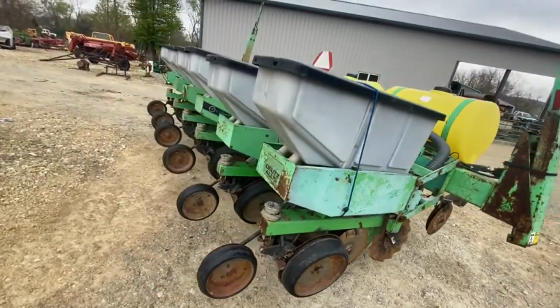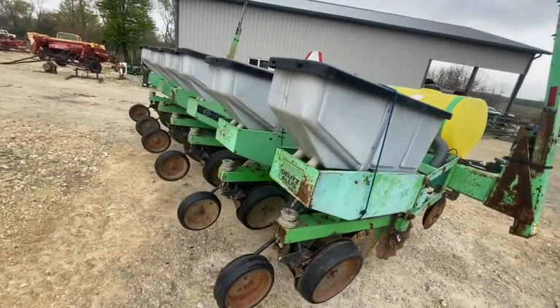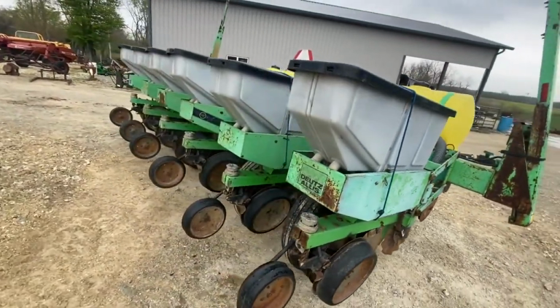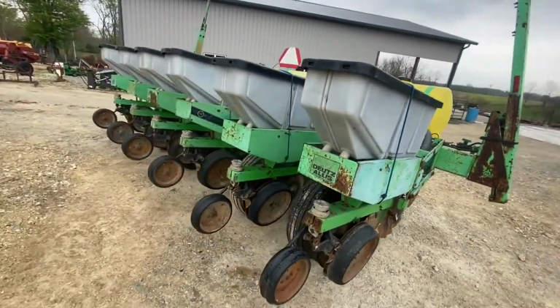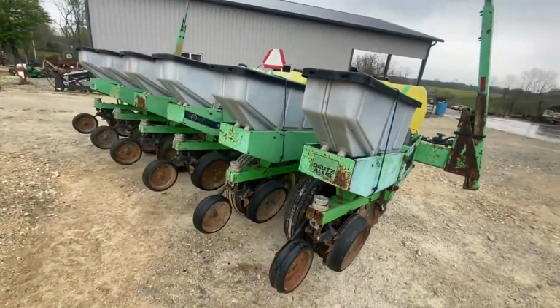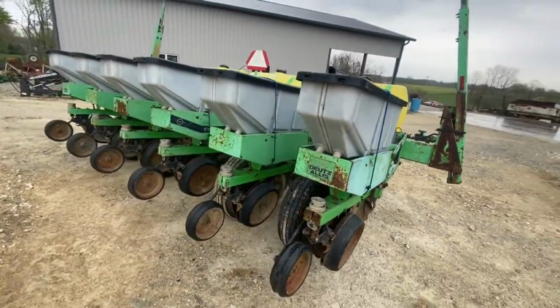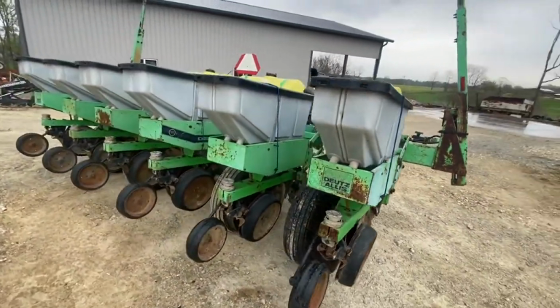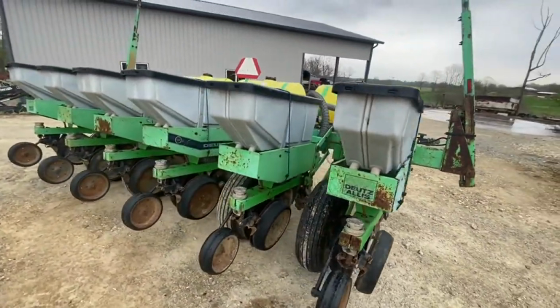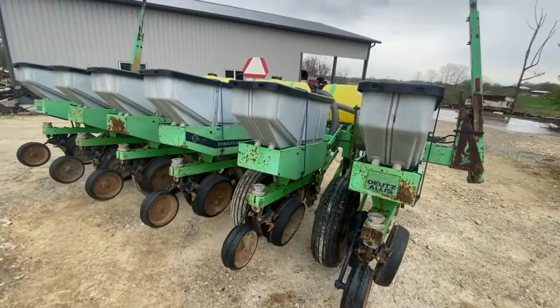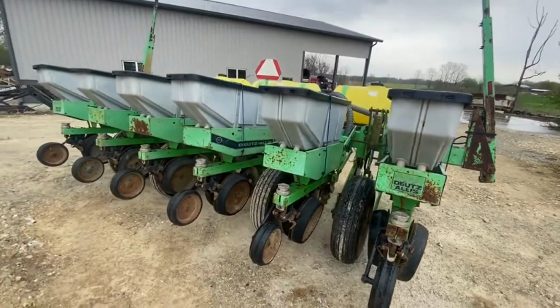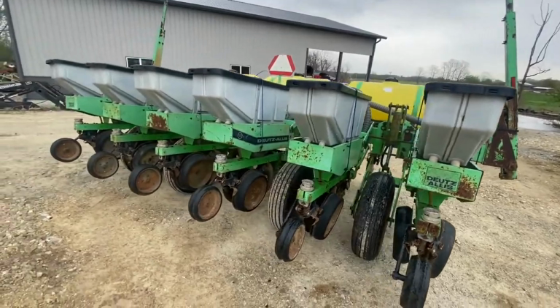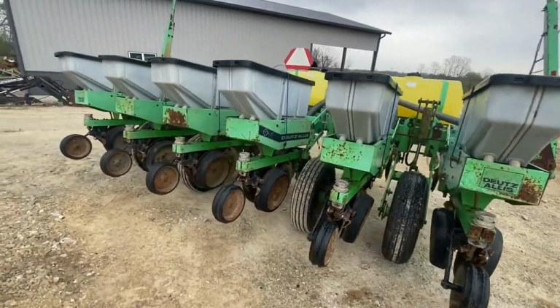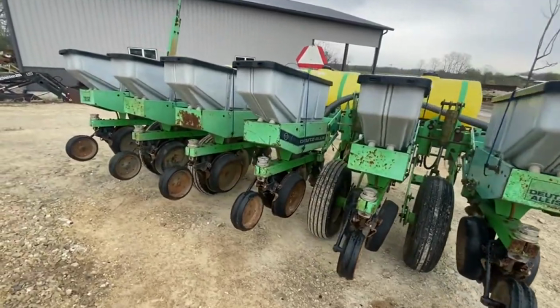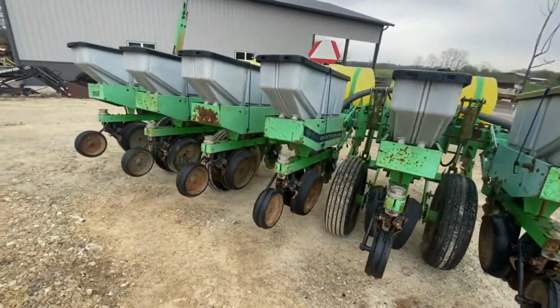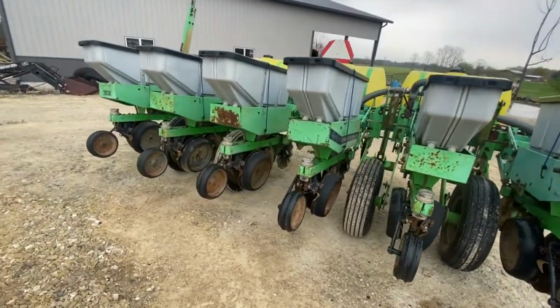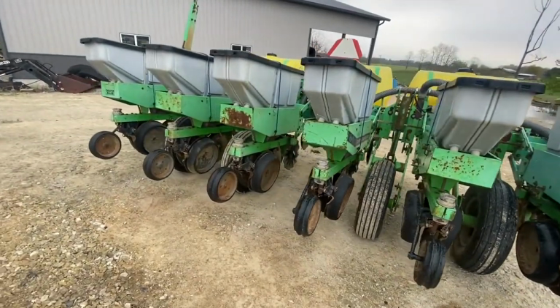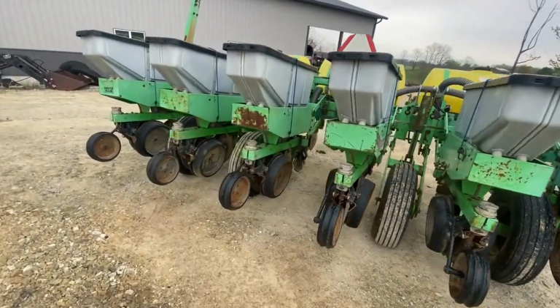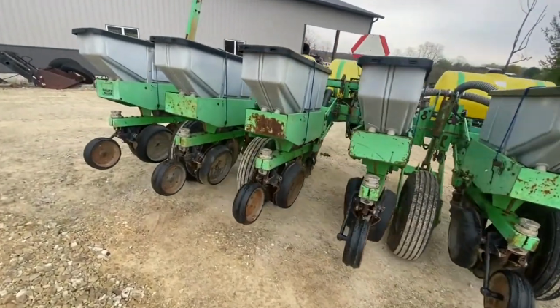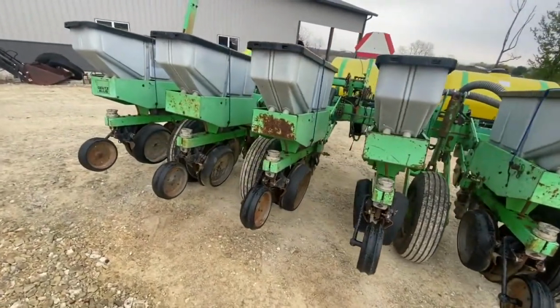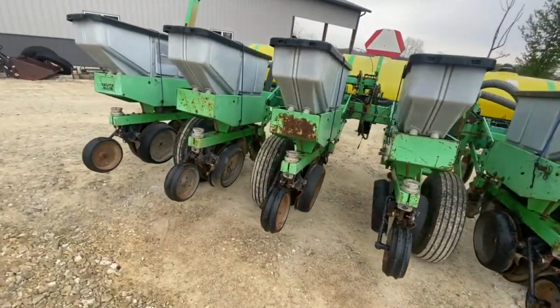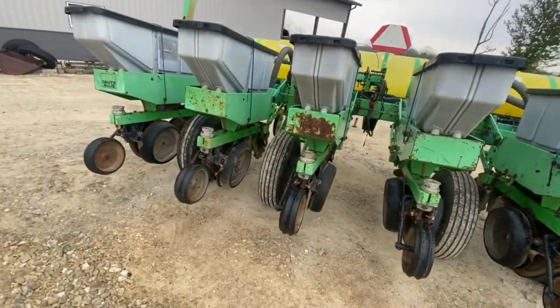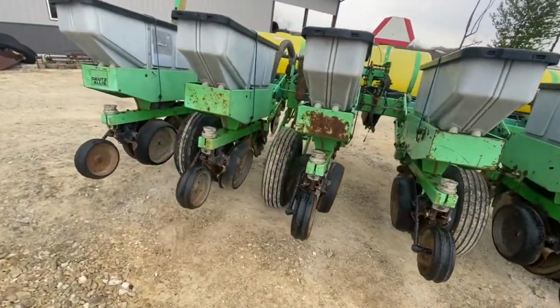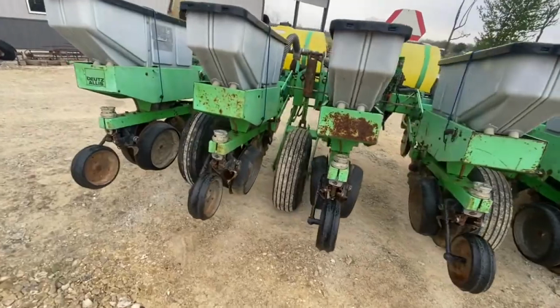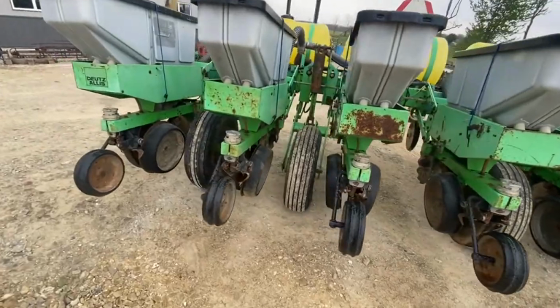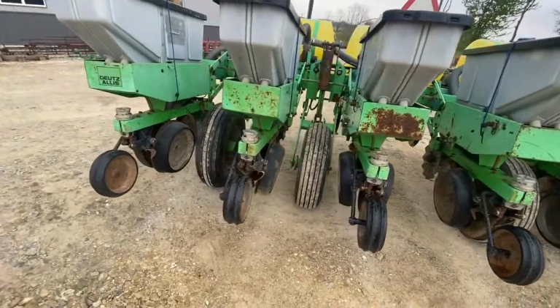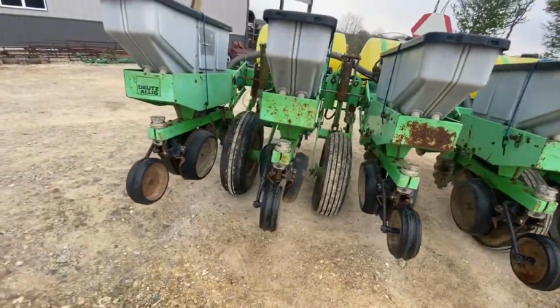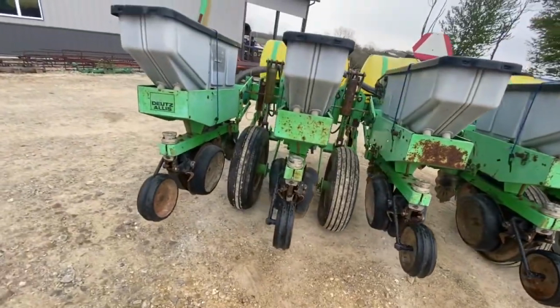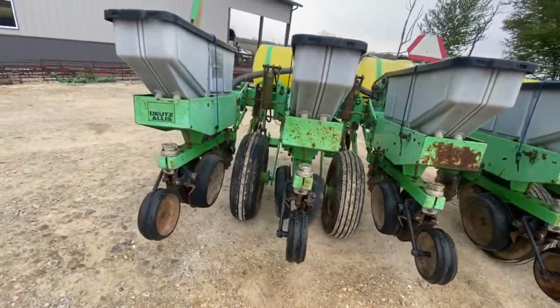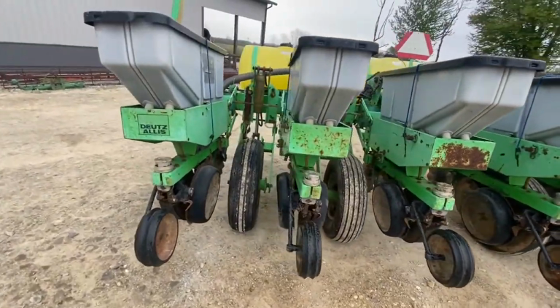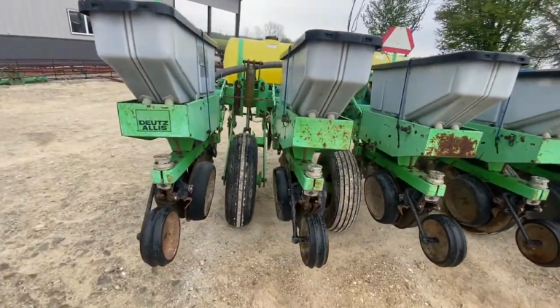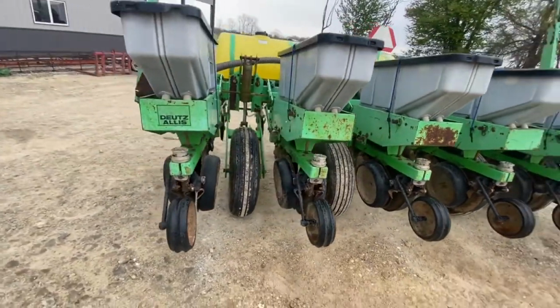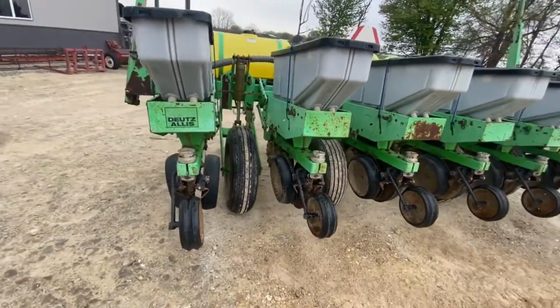It does have a set of bean plates in — I believe it was the second seed box, I took a picture of those. Good set of tires. The only thing I can see wrong with it is it's going to need one wheel bearing put in it. That's it.